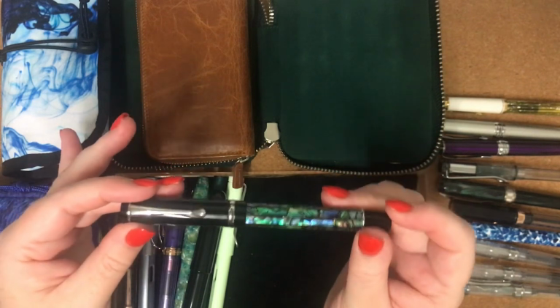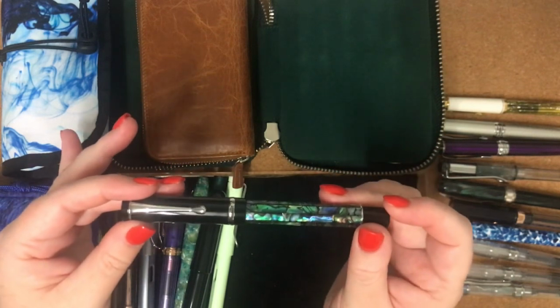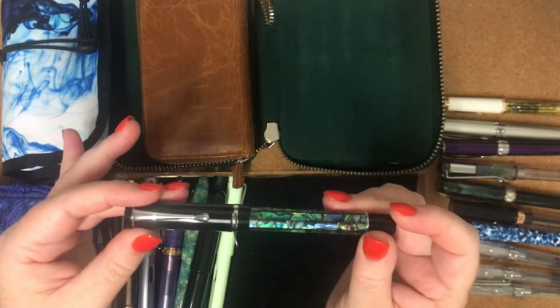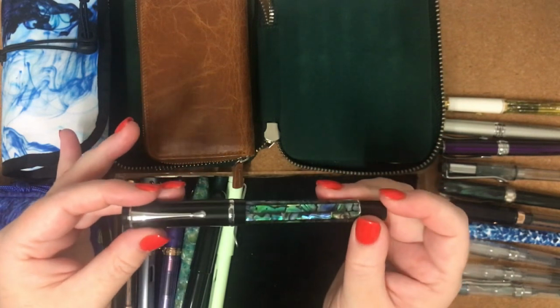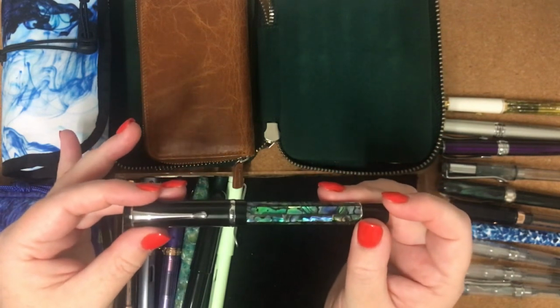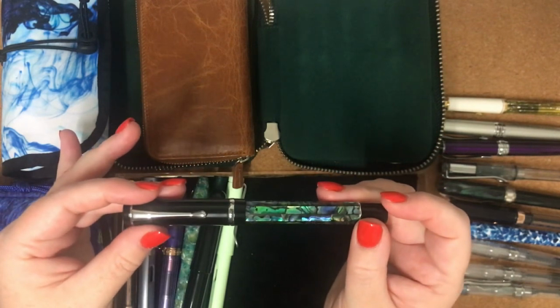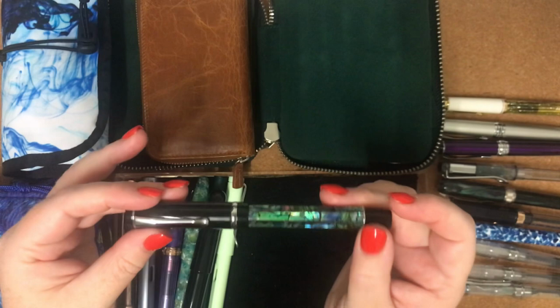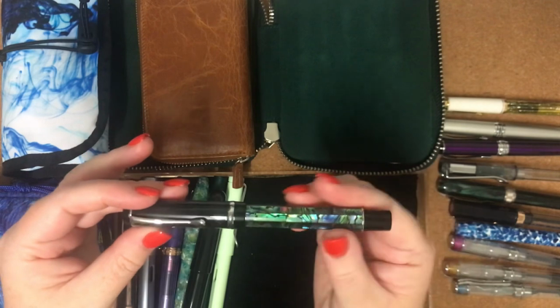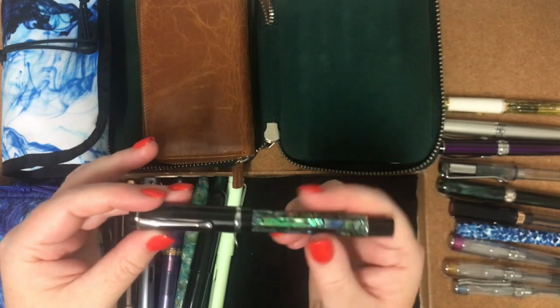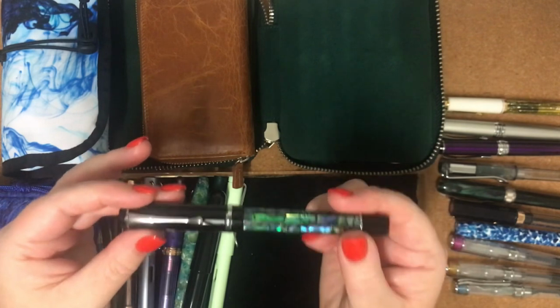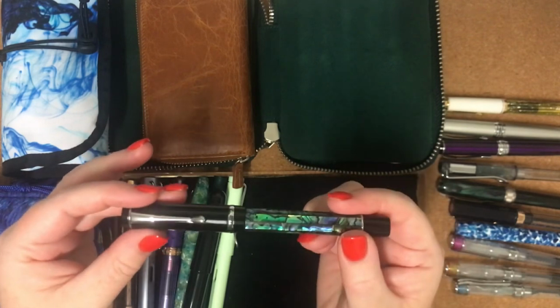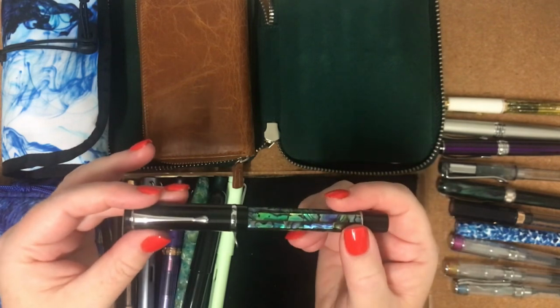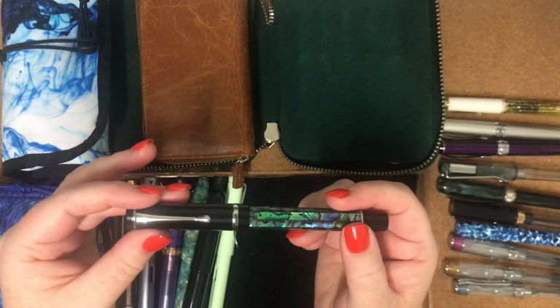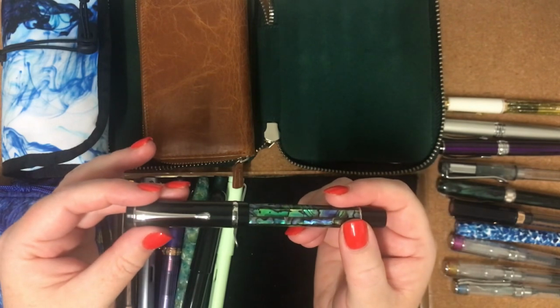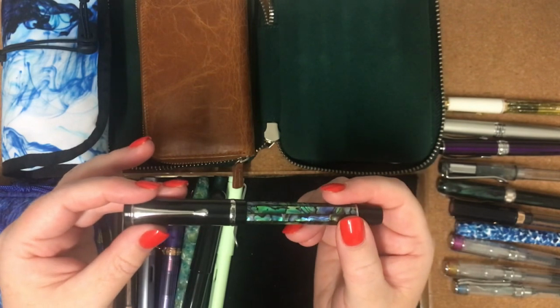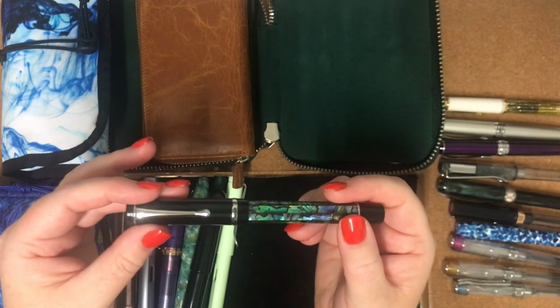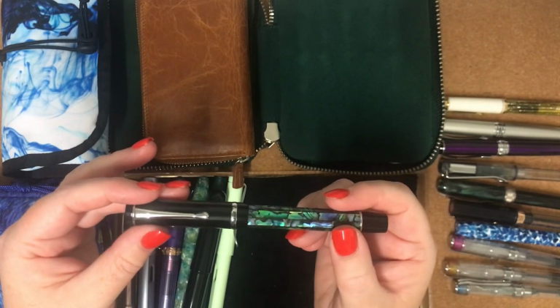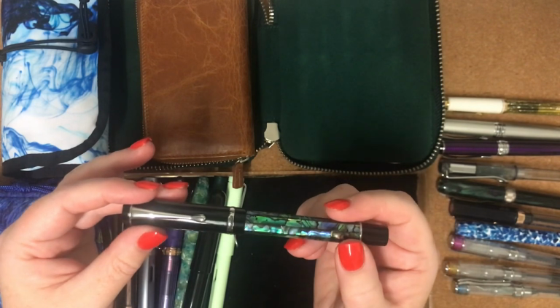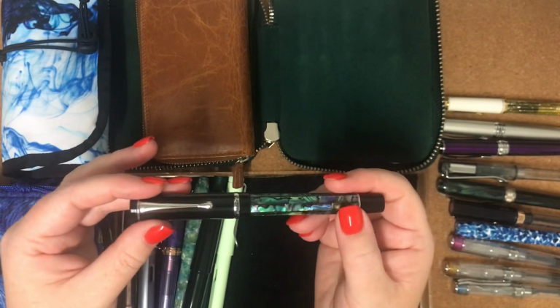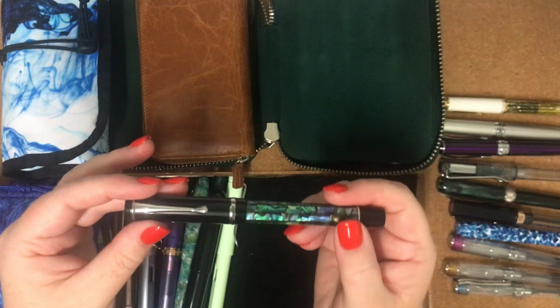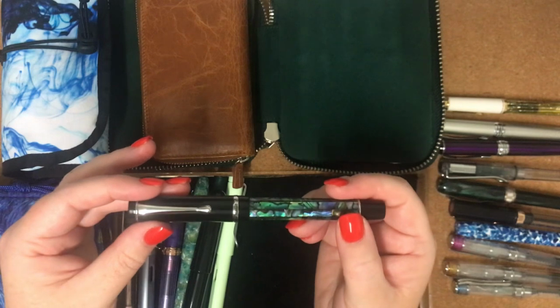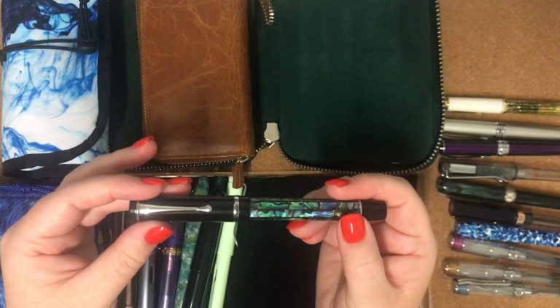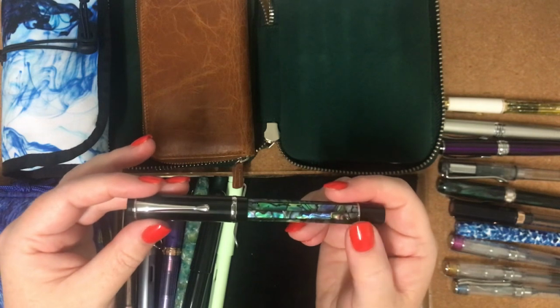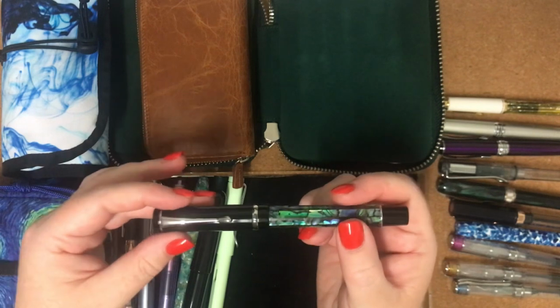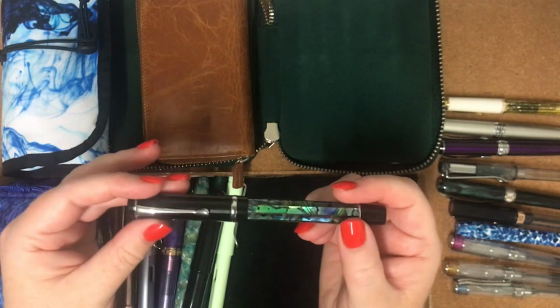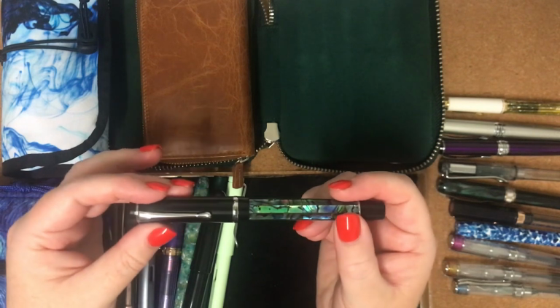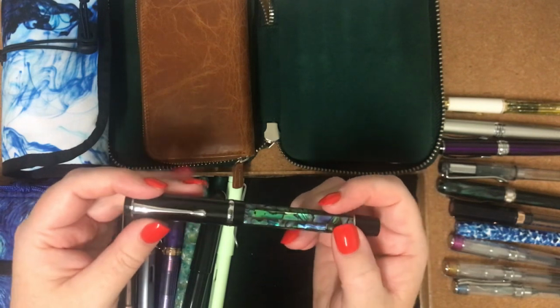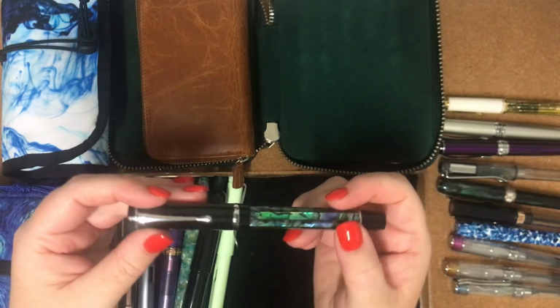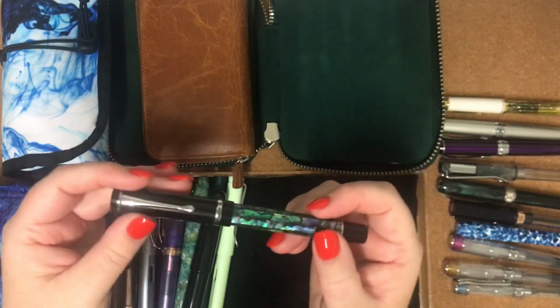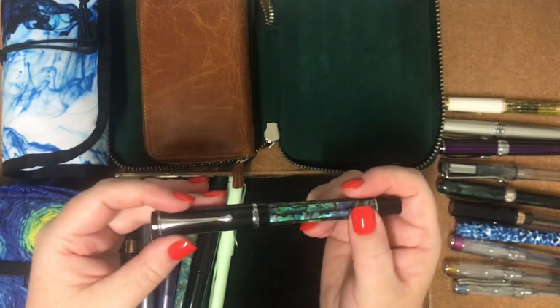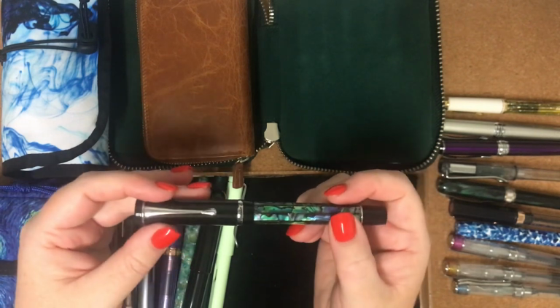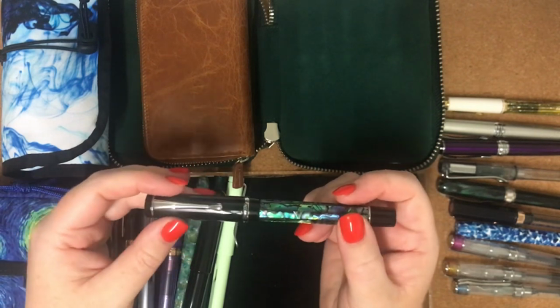One of the things I've discovered about using fountain pens is just because it doesn't write well with one ink, you can try a completely different ink in it and it writes beautifully. Some inks are drier than others, some are wetter than others, and that suits different sorts of pens.